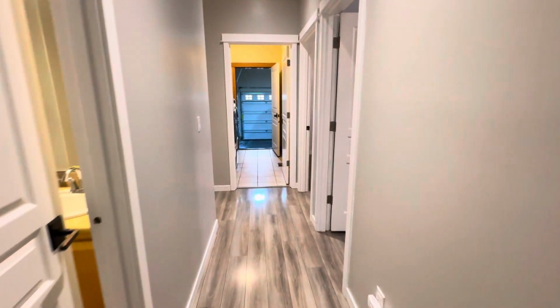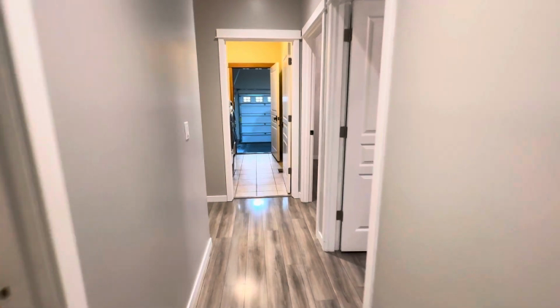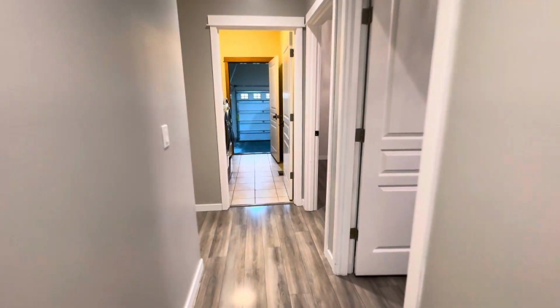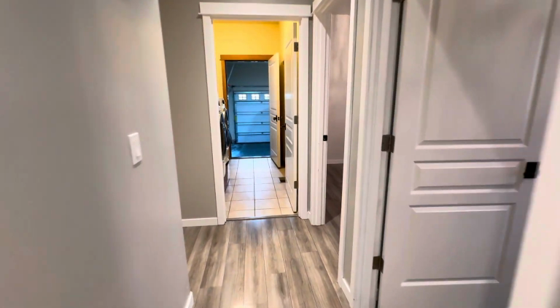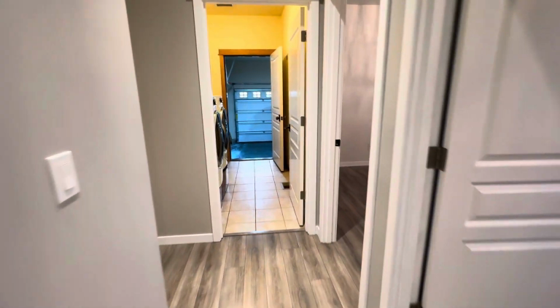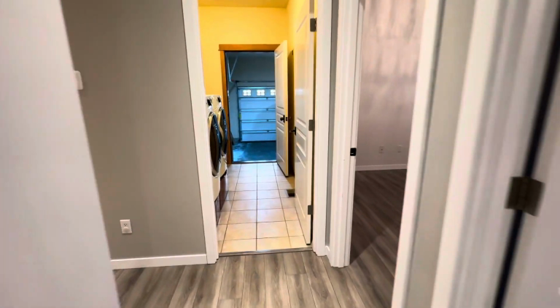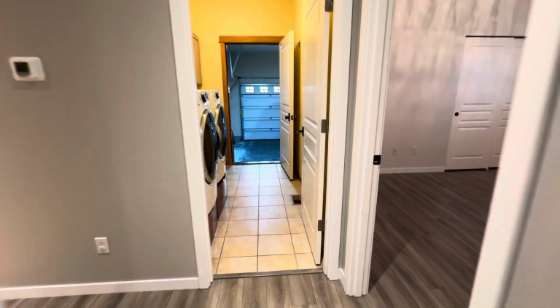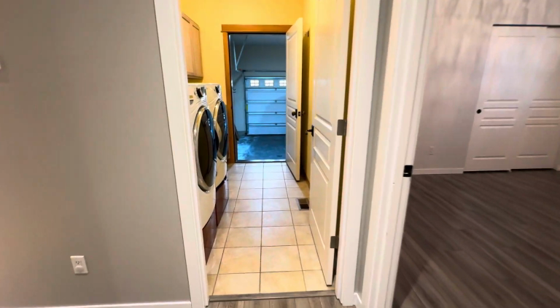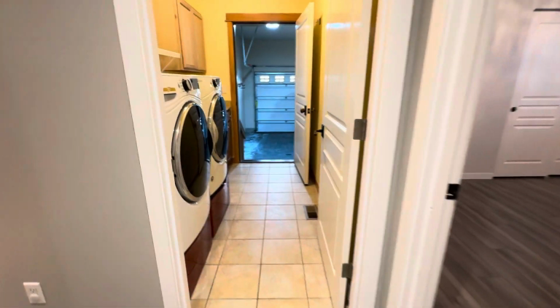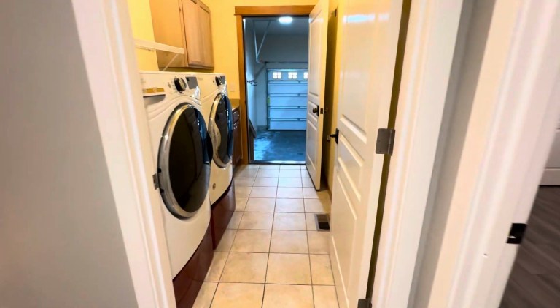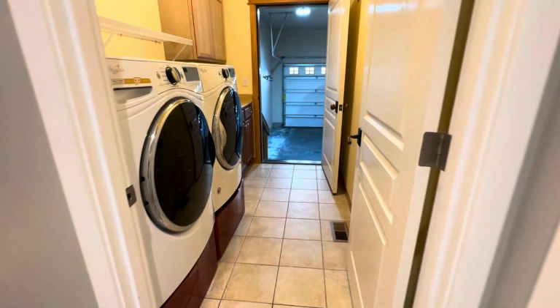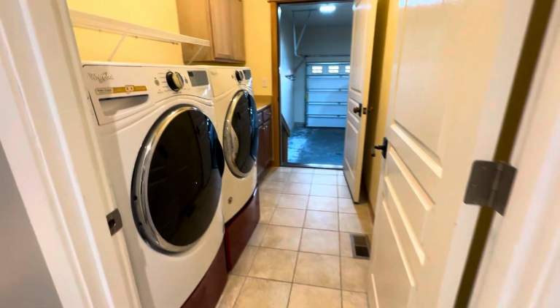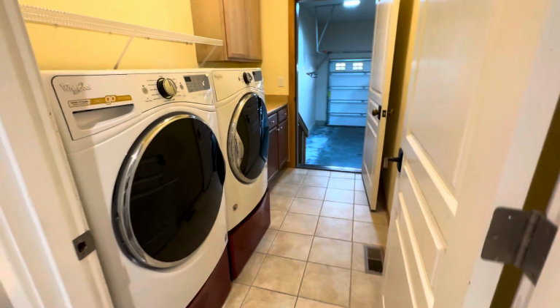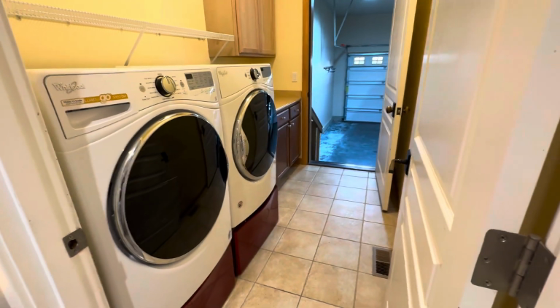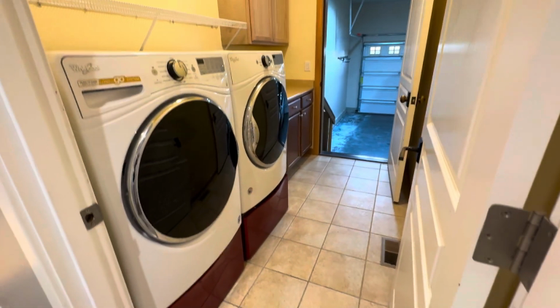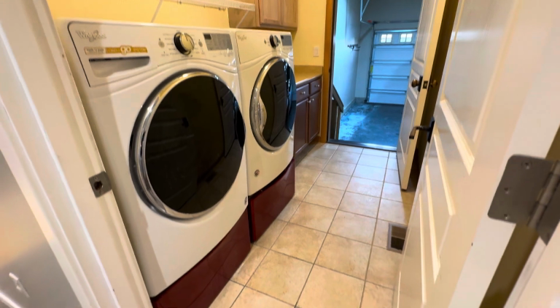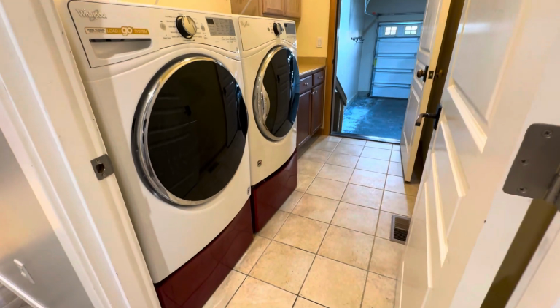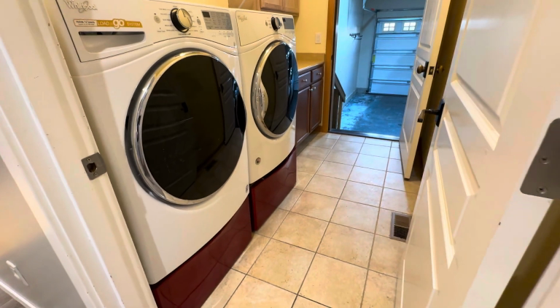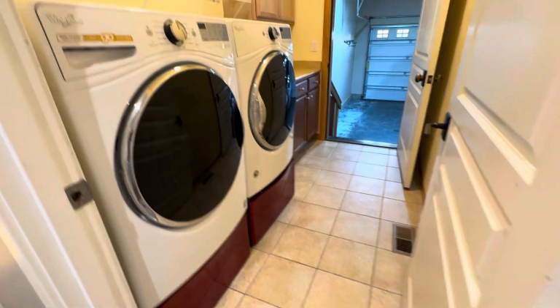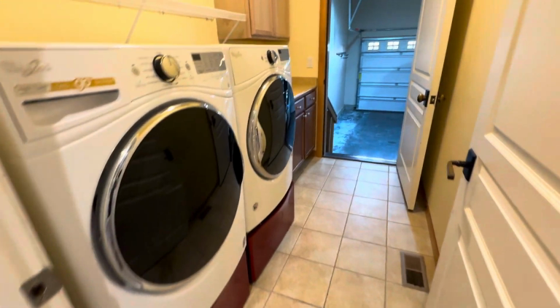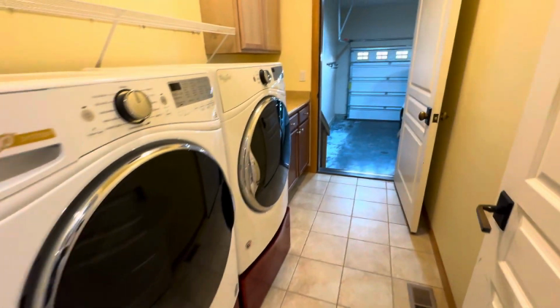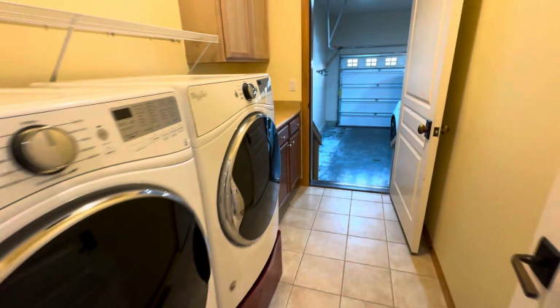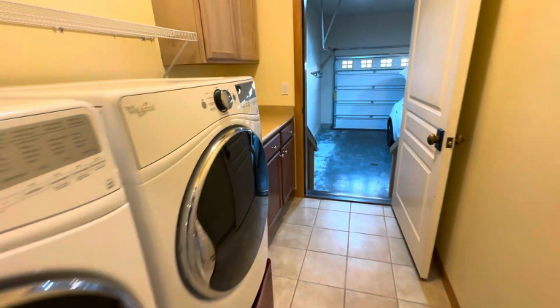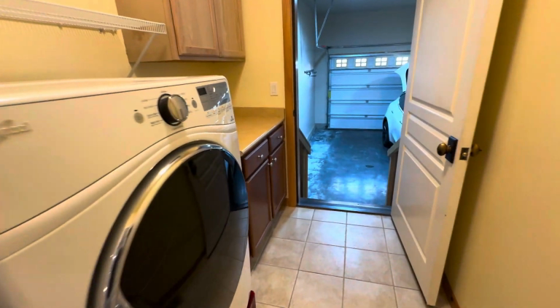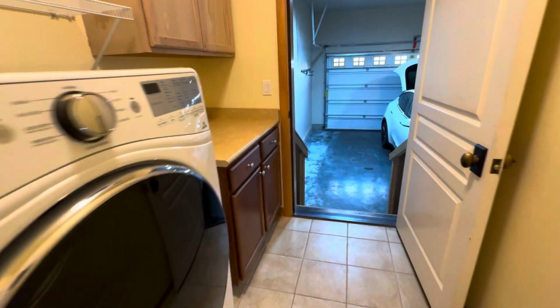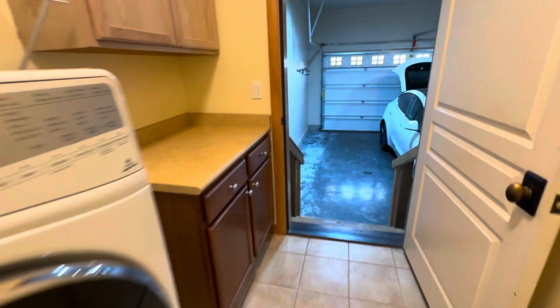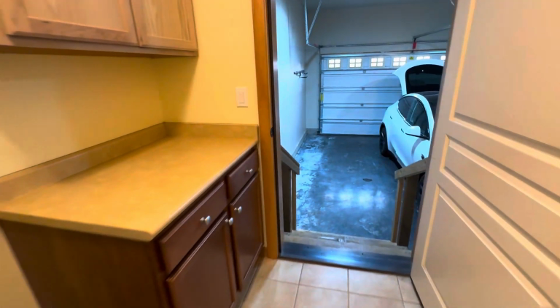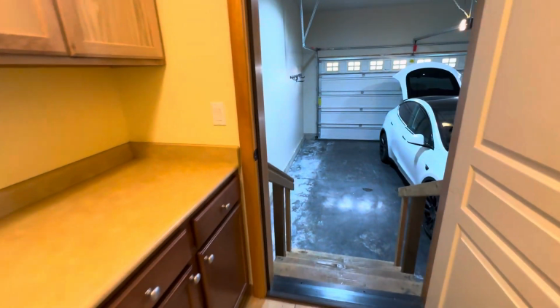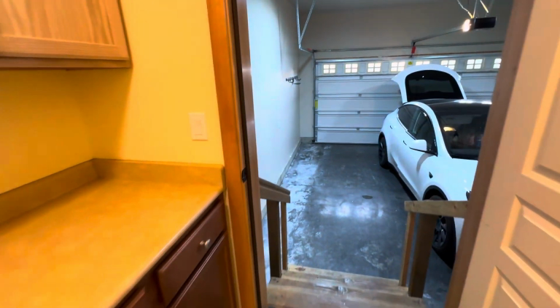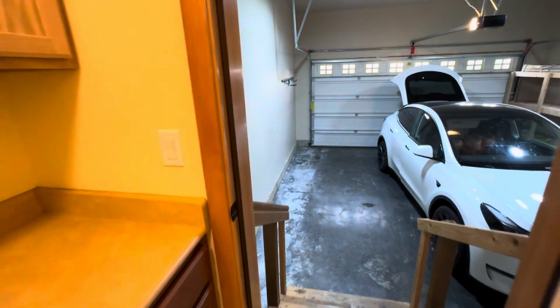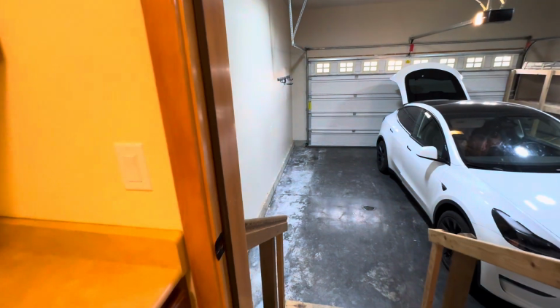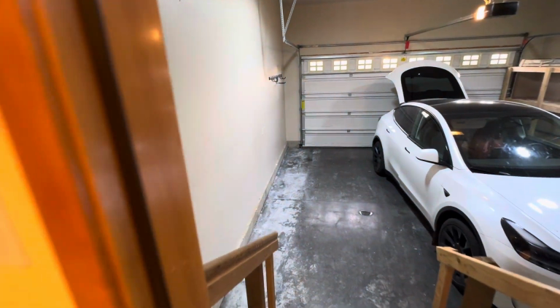Last but not least, we've got the laundry room and mud room here with tile floors, and a two car garage.